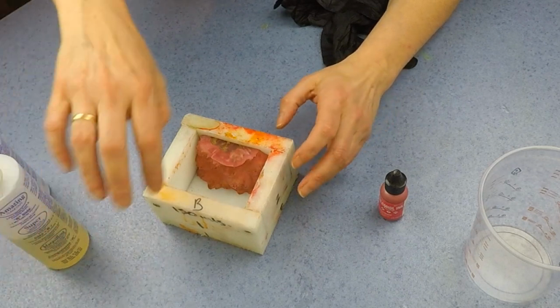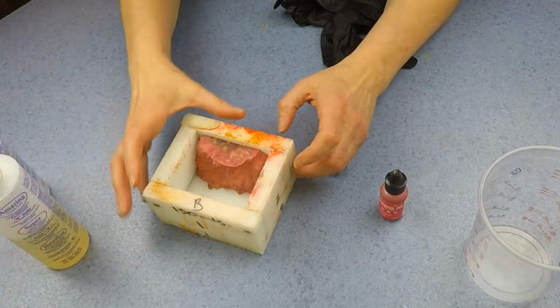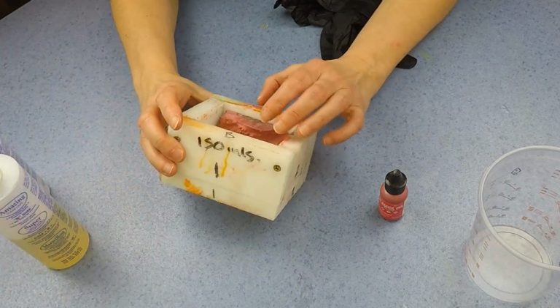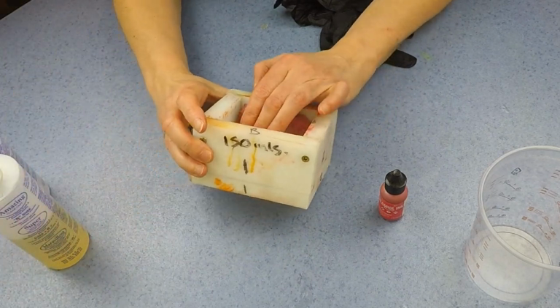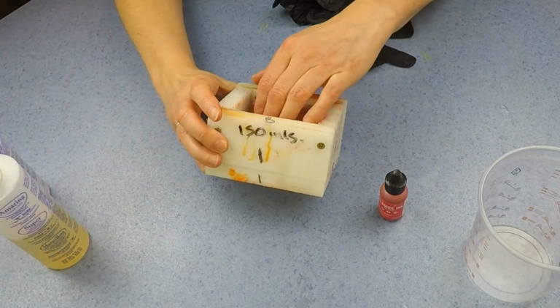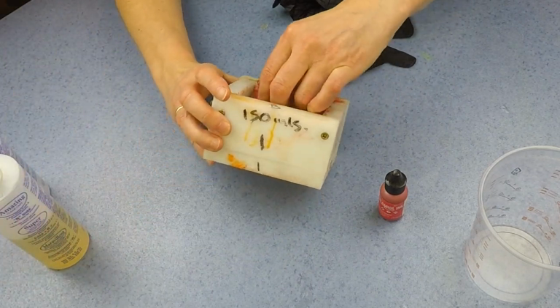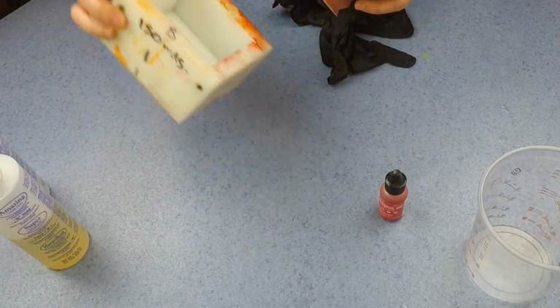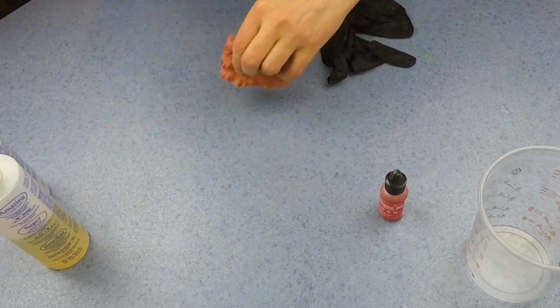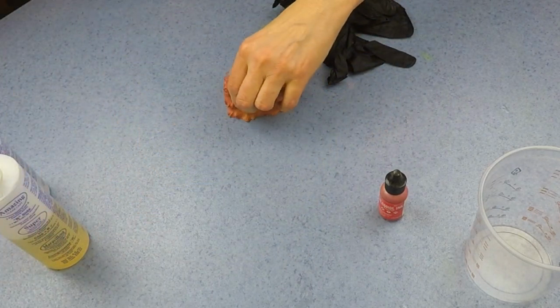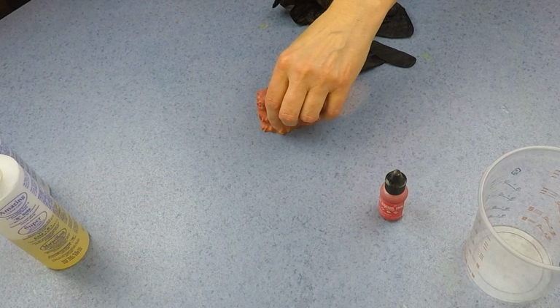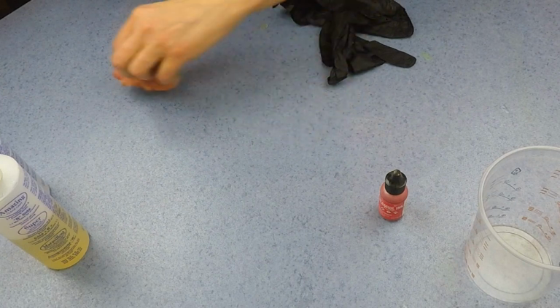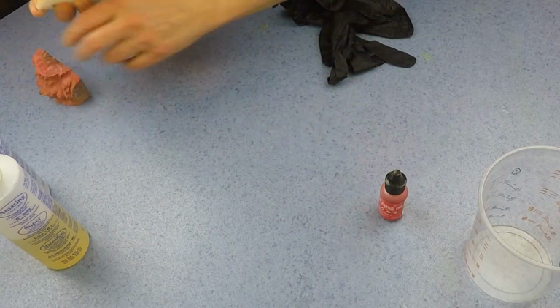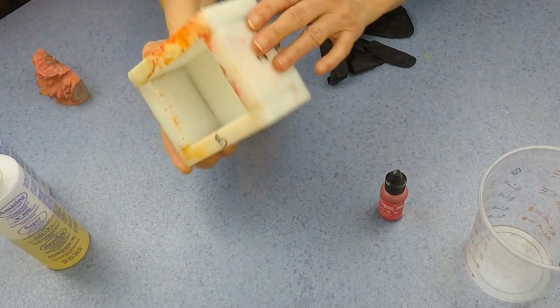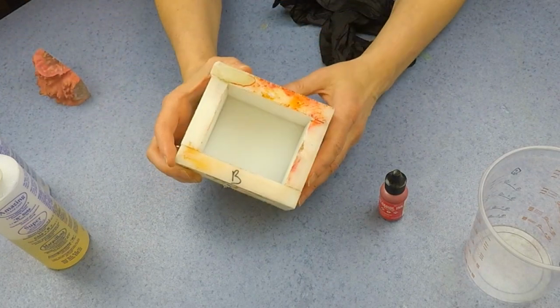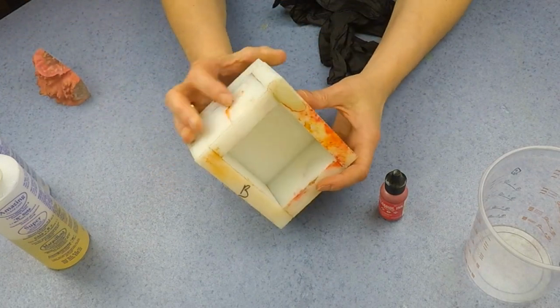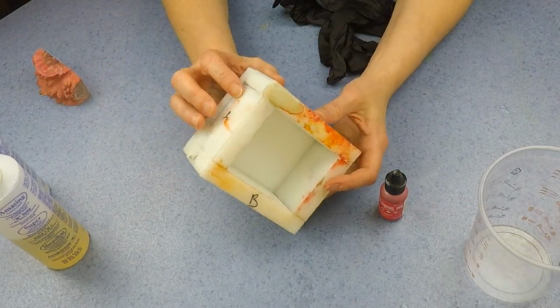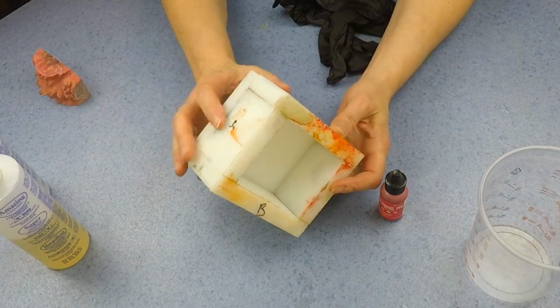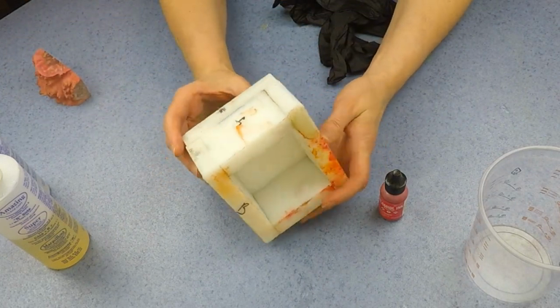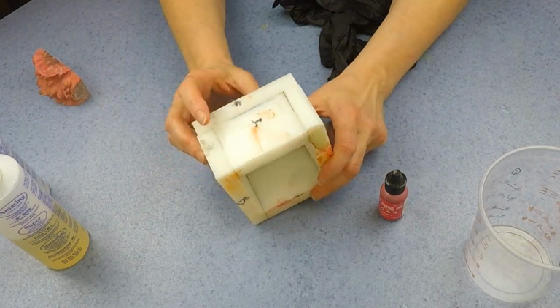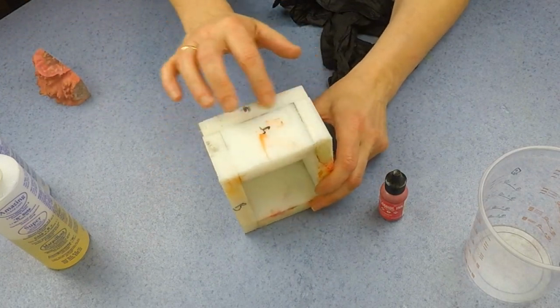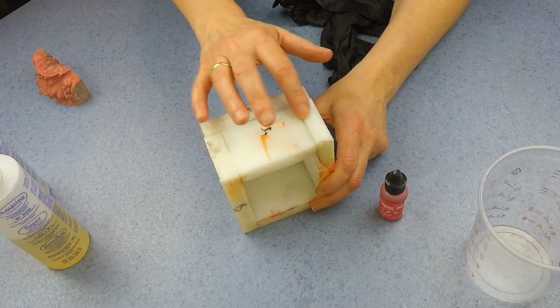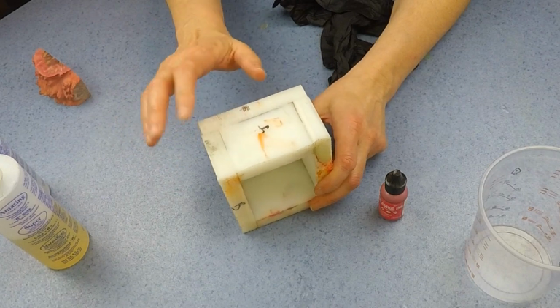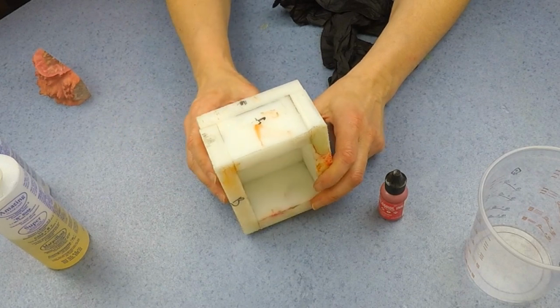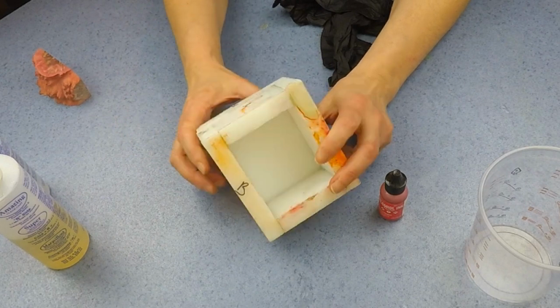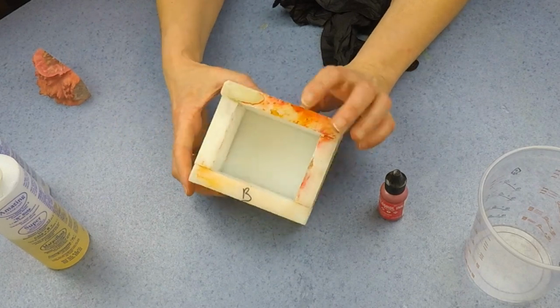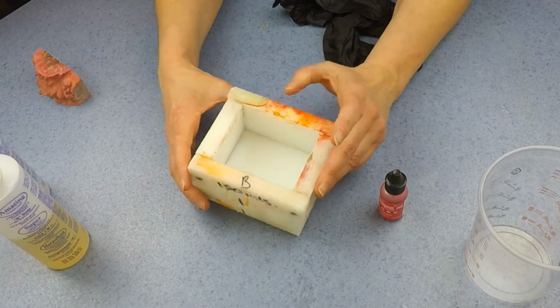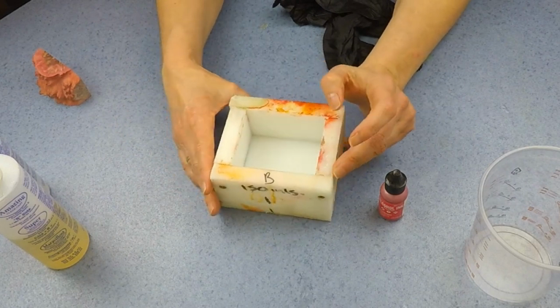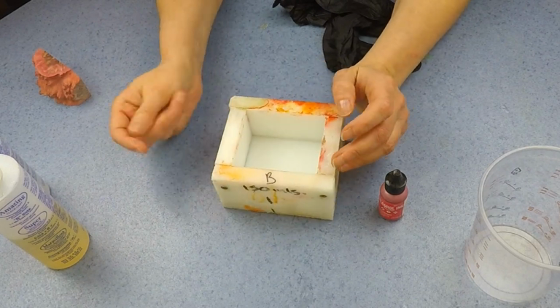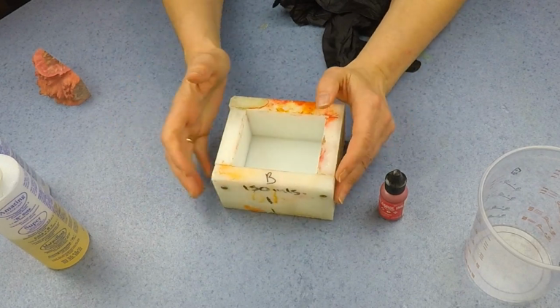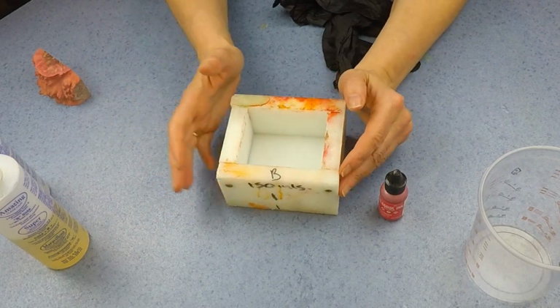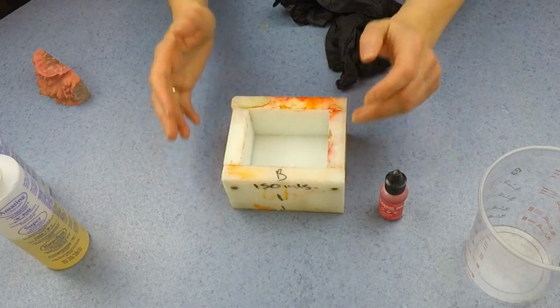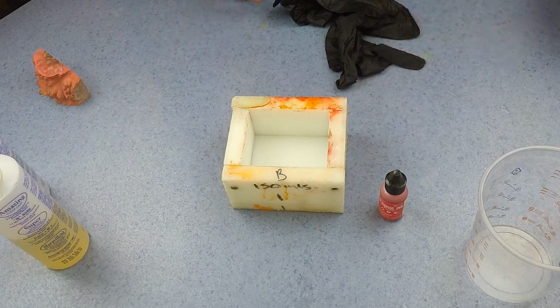I'm going to hold this little bit in here with hot glue, and in this particular mould I shall hot glue around the edge. I'll speed this bit up and we shall get that done.